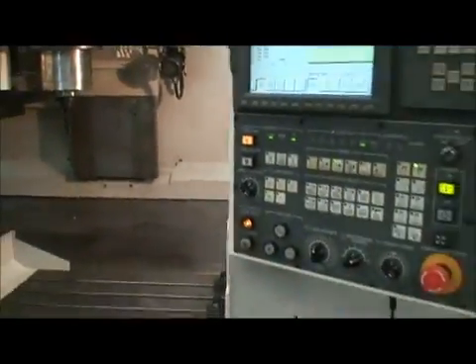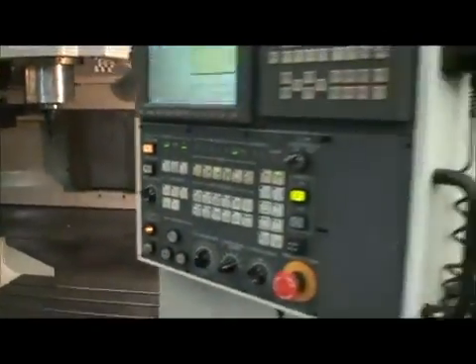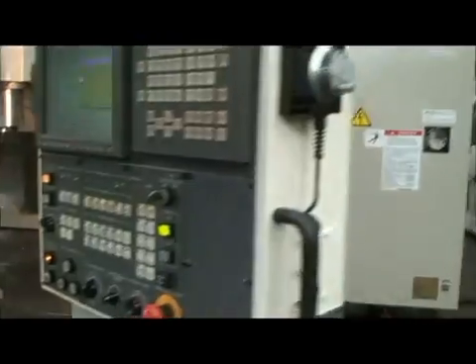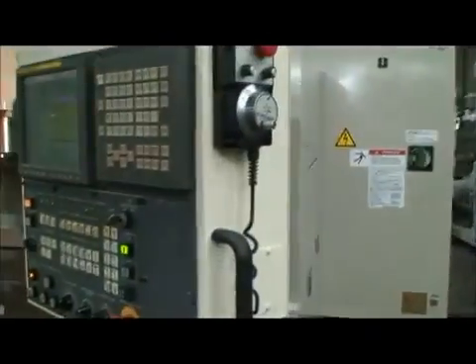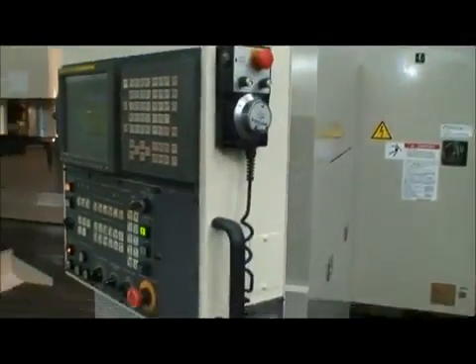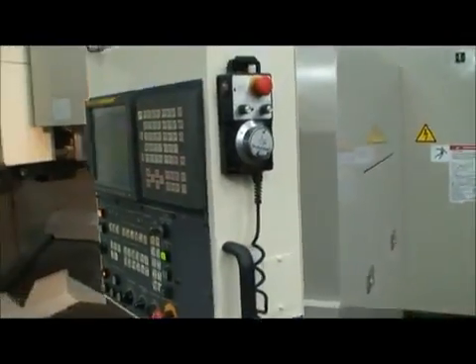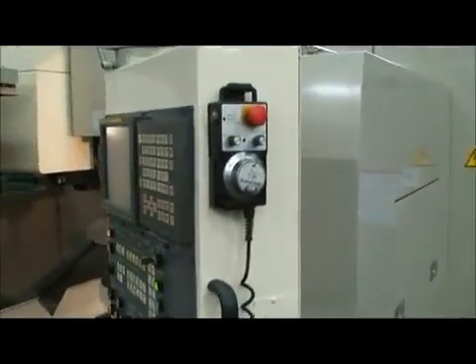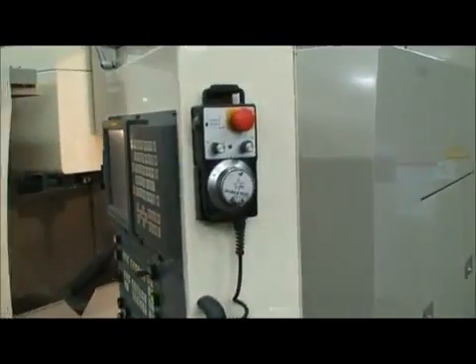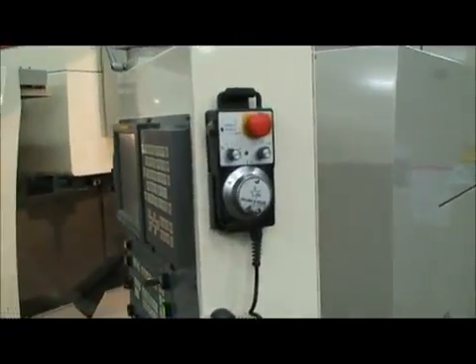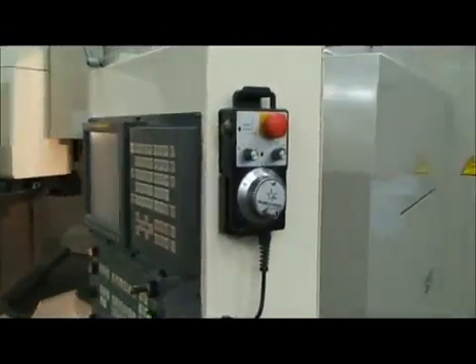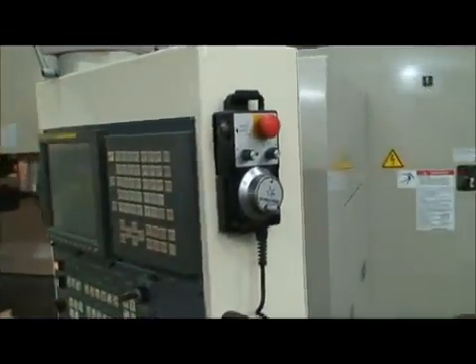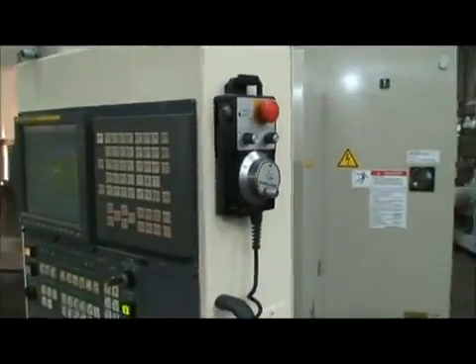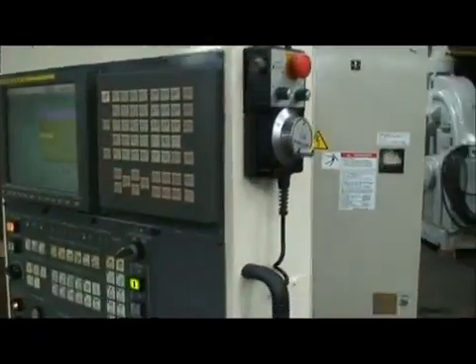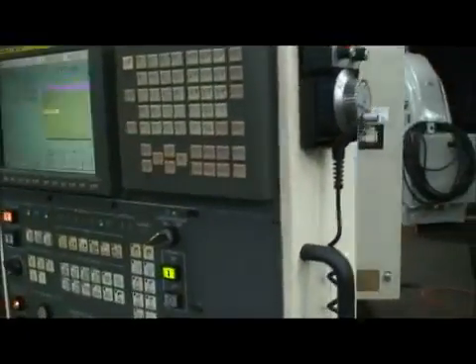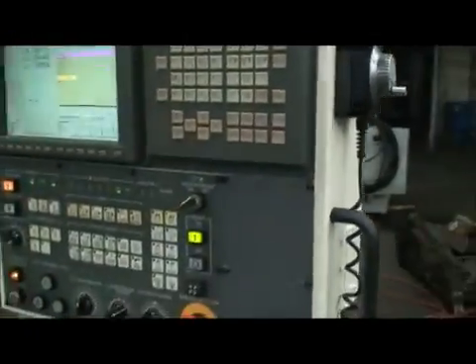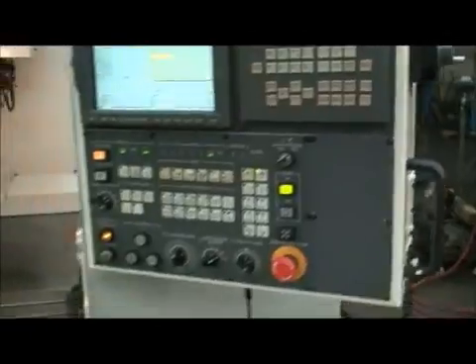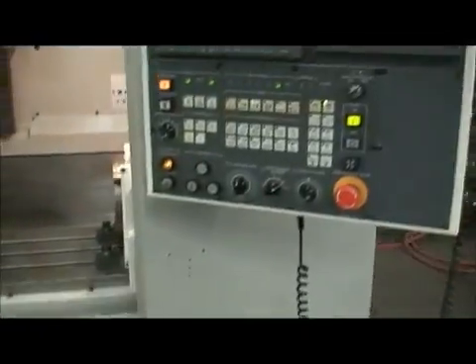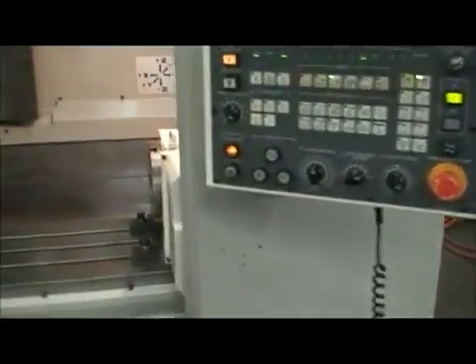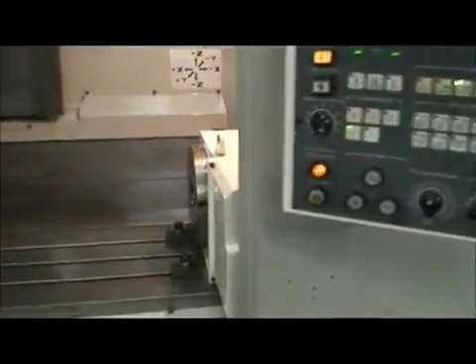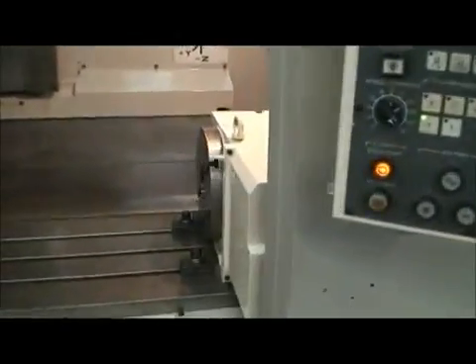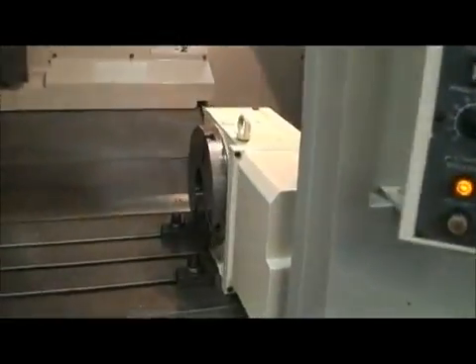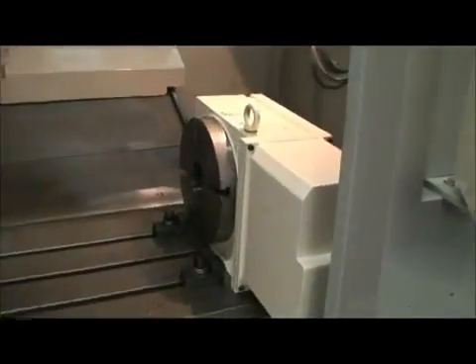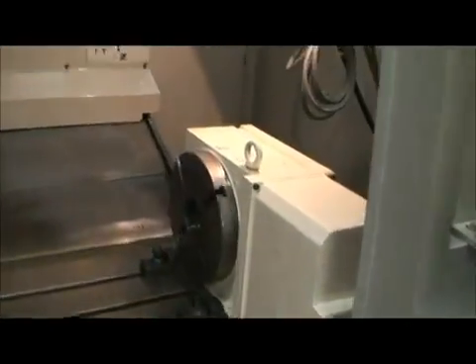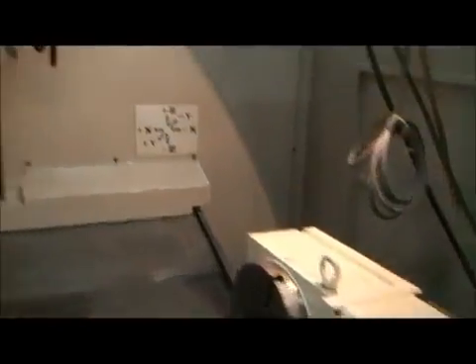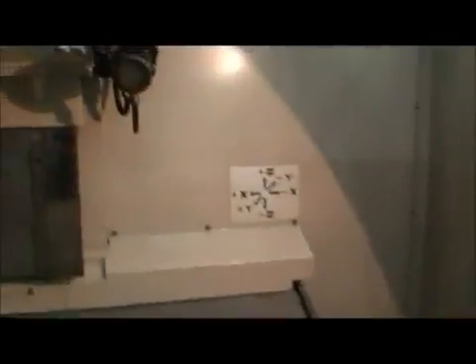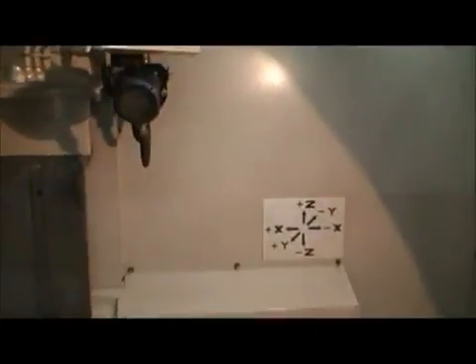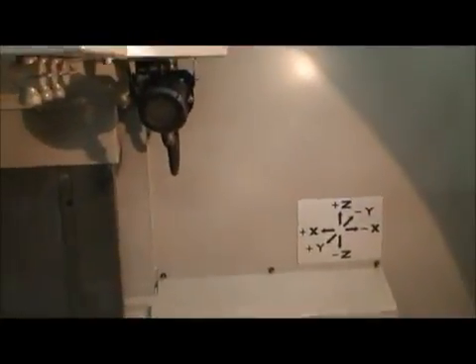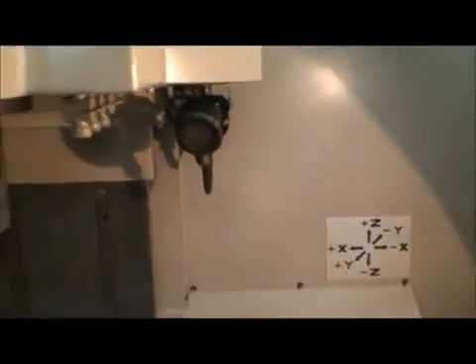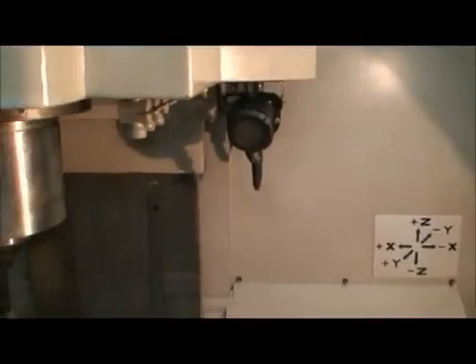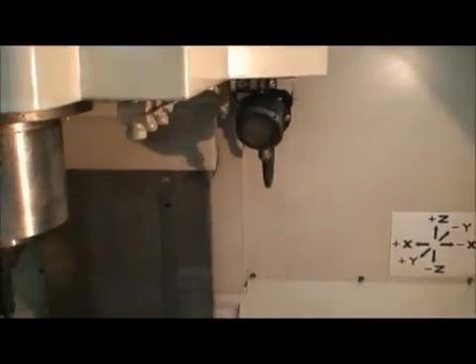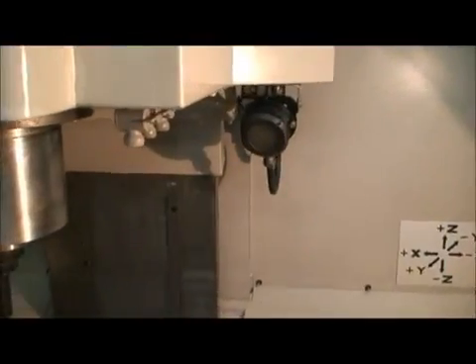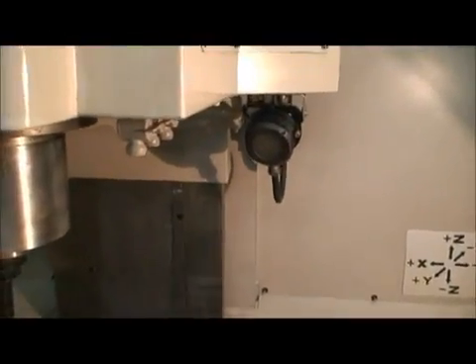It's got the remote pulse generator. Very quiet, smooth machine. It's got the Renishaw tool probe.